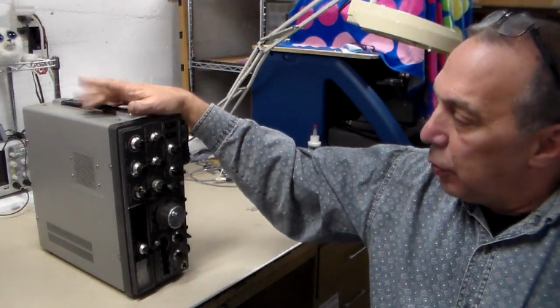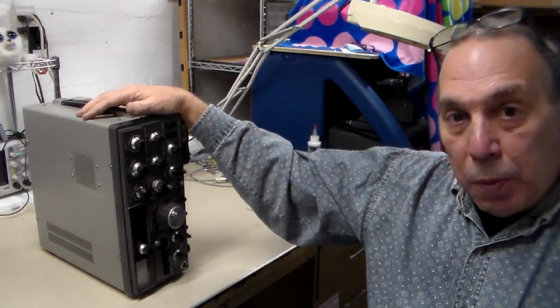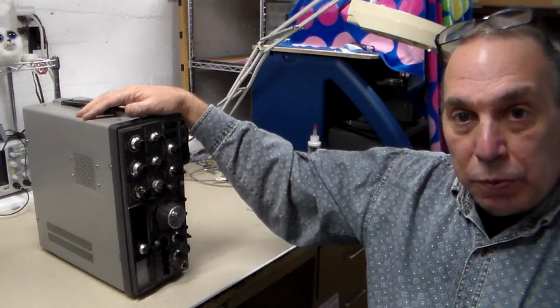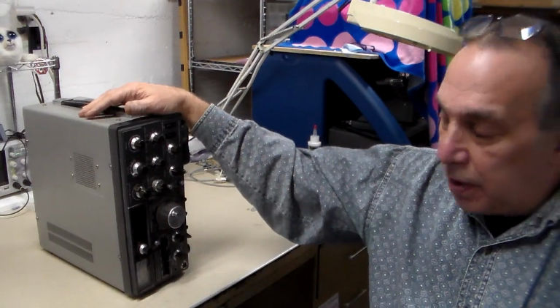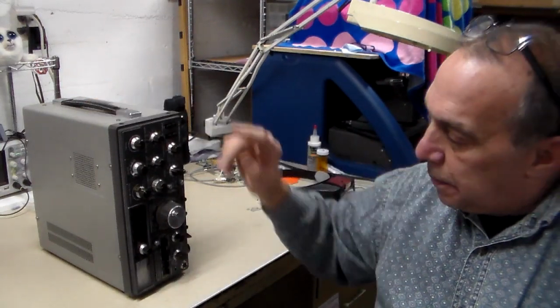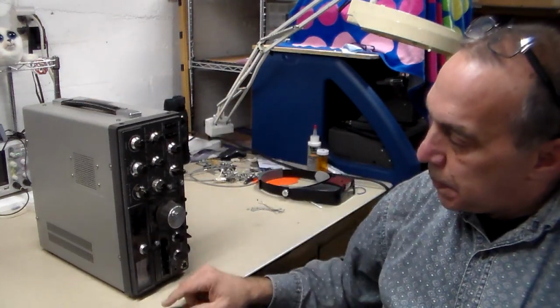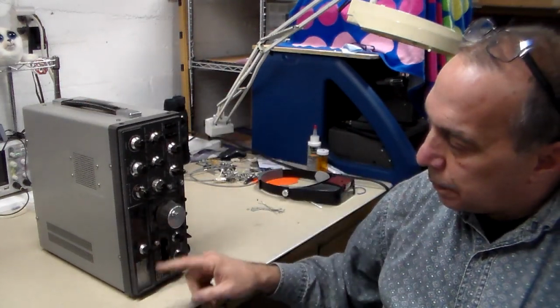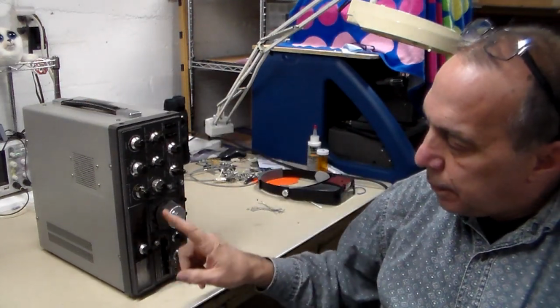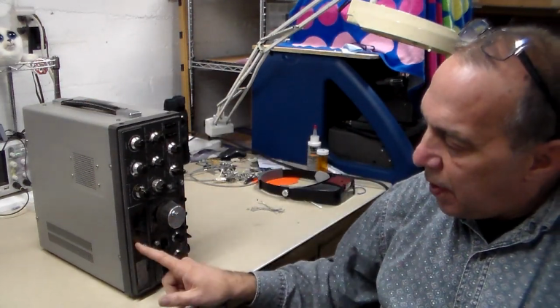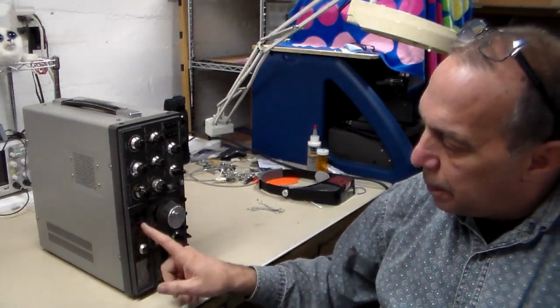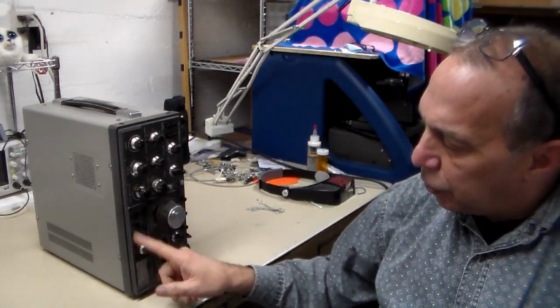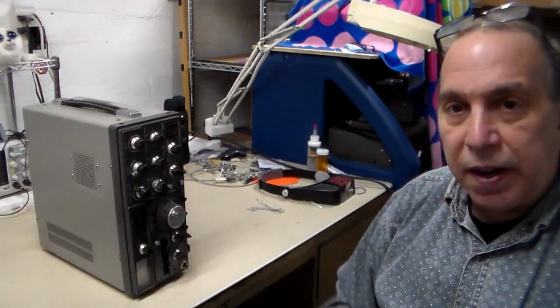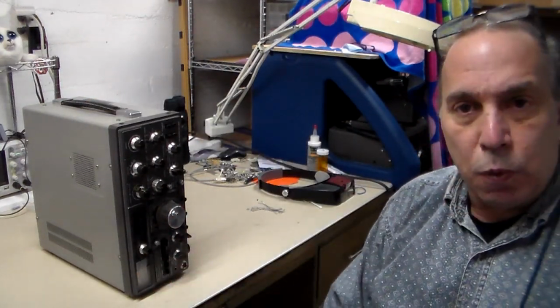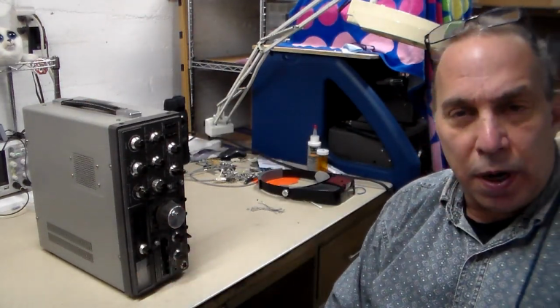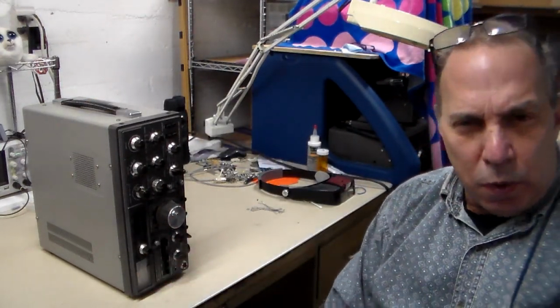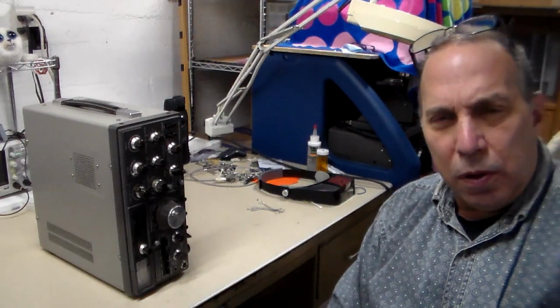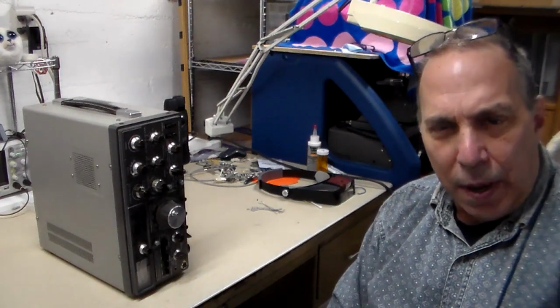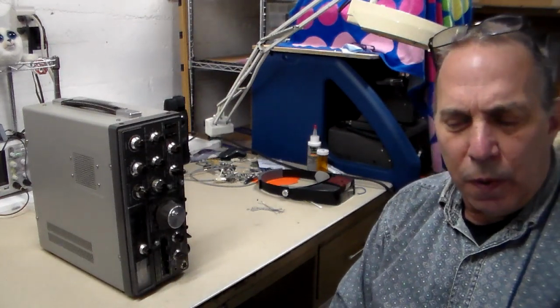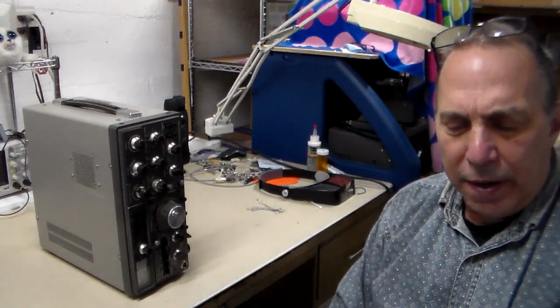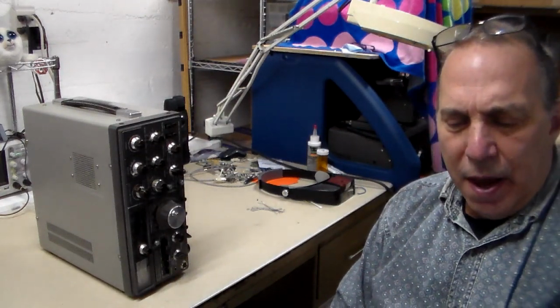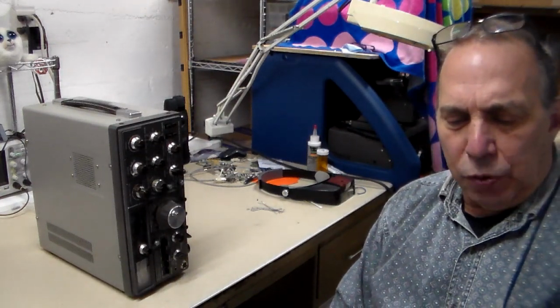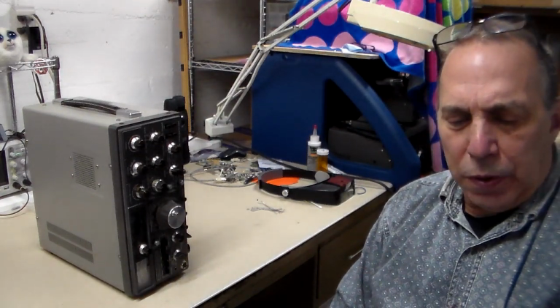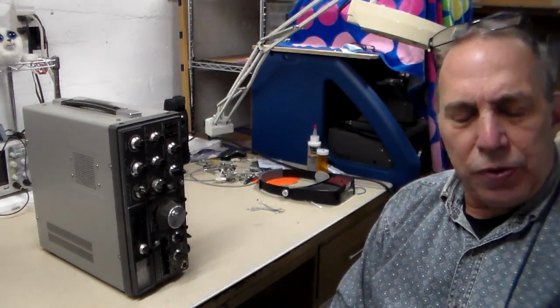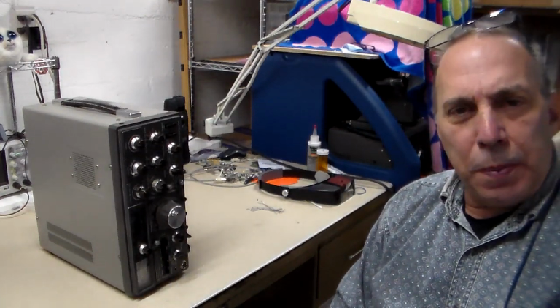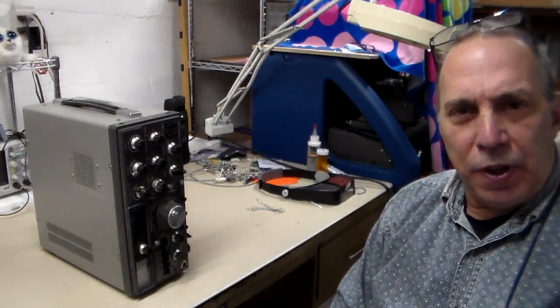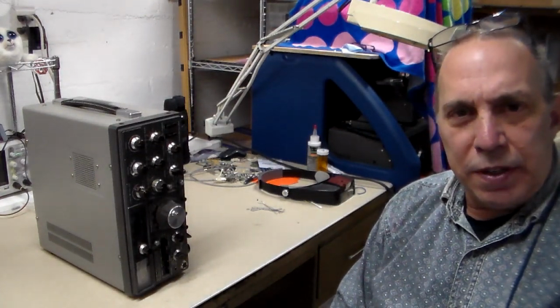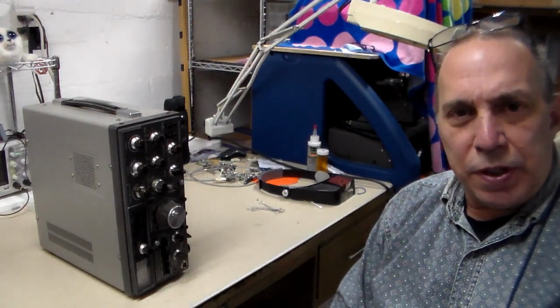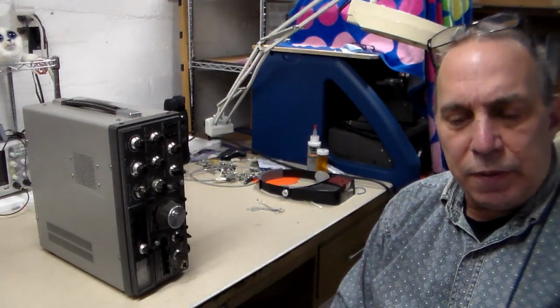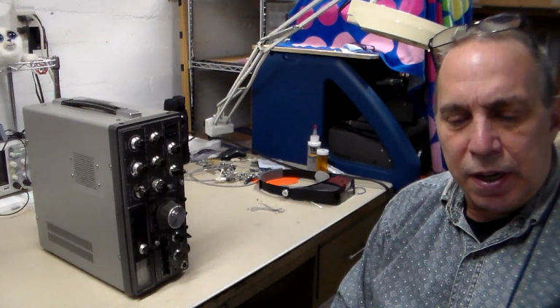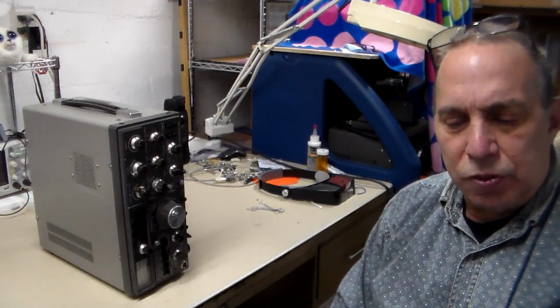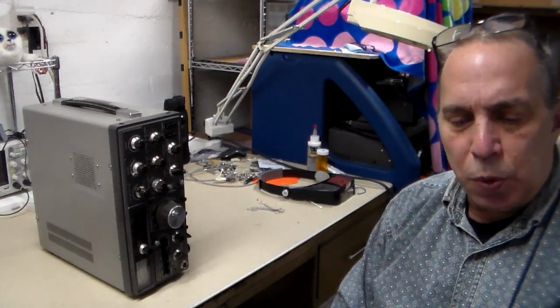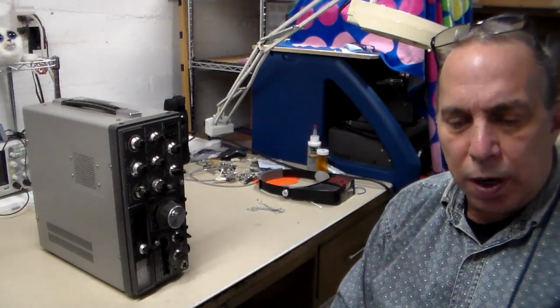So I got a couple of new tubes from a fellow on eBay advertised as new old stock, new in box, so we'll see what happens — I'll try one of those. But the main thing is my display kind of quit working, and it quit a long time ago. I tried all those things that people say — clean this, clean that — and nothing seemed to work.